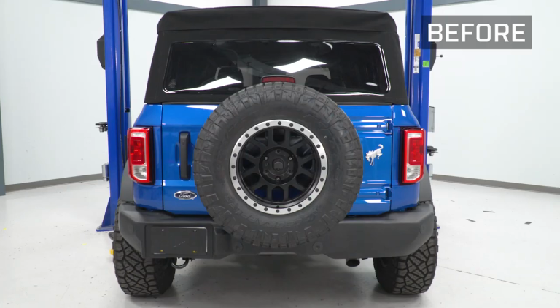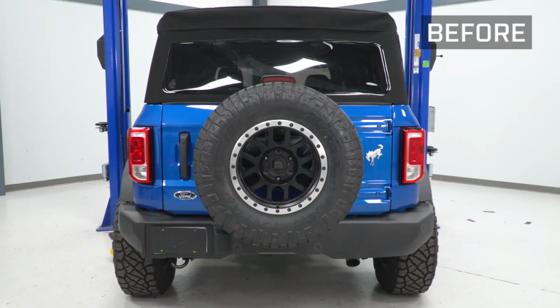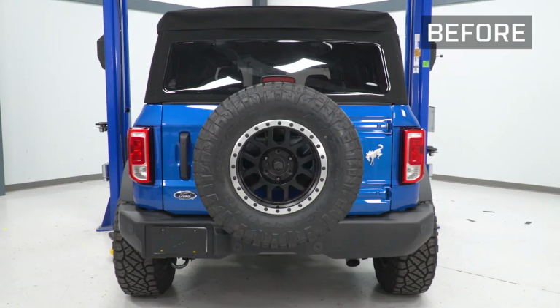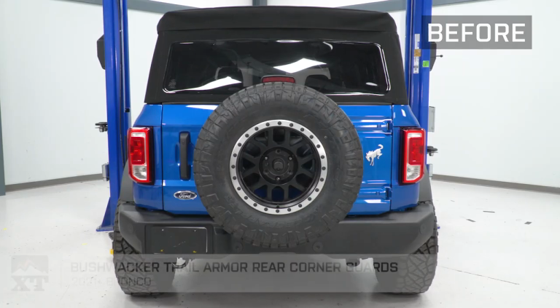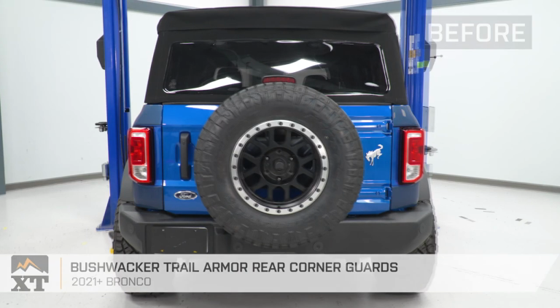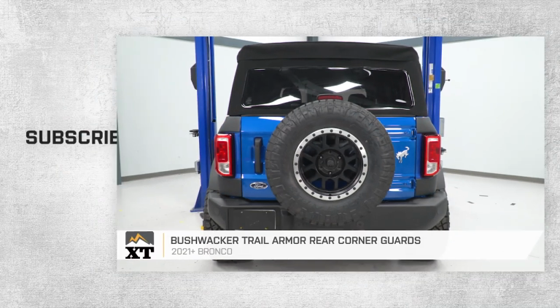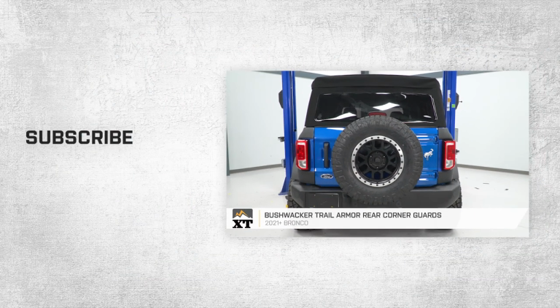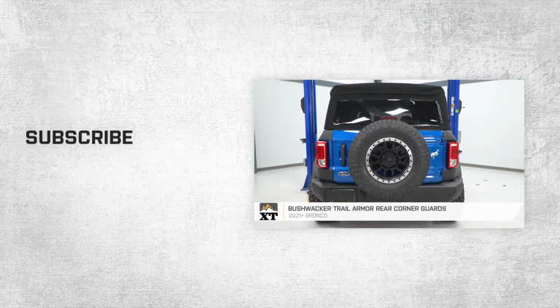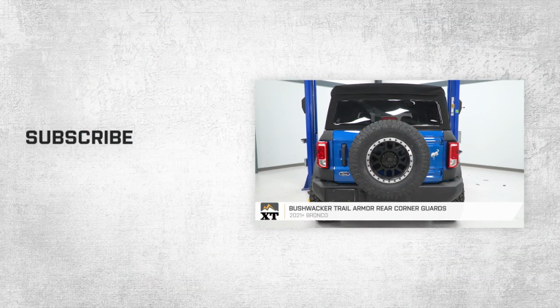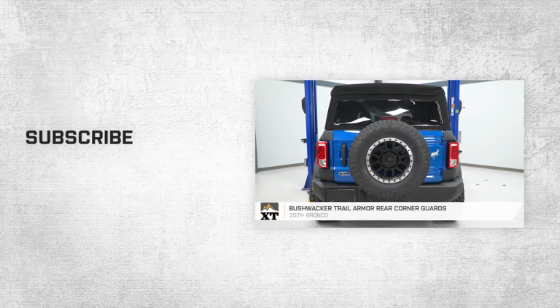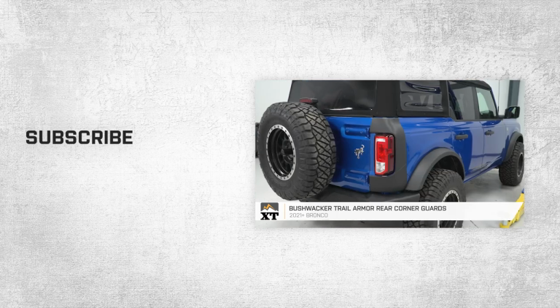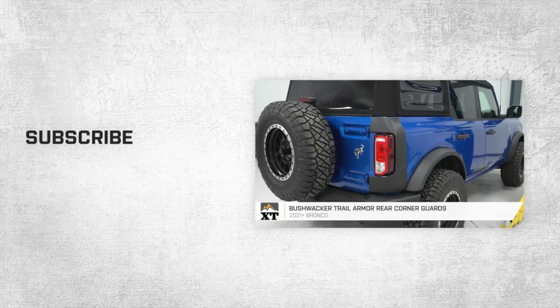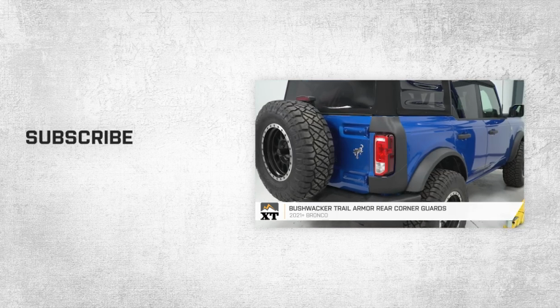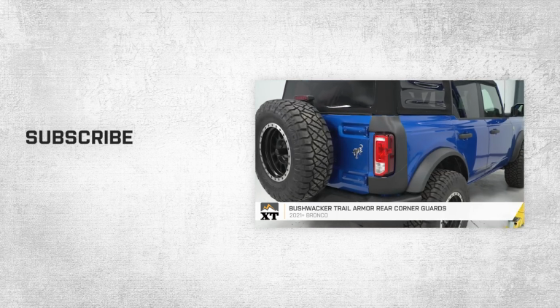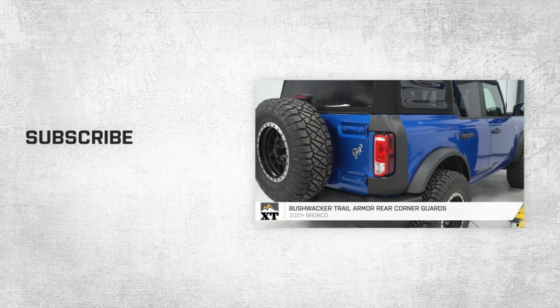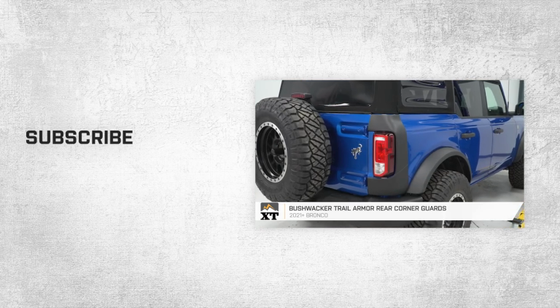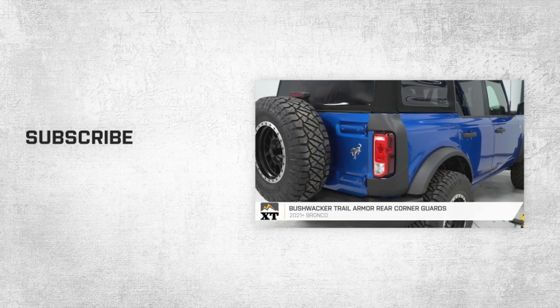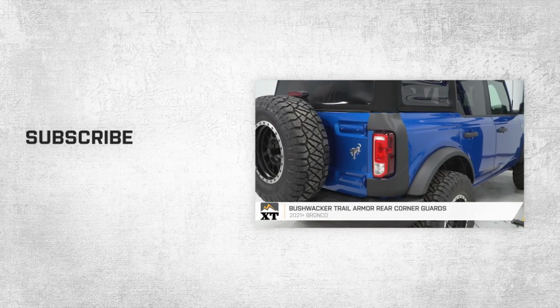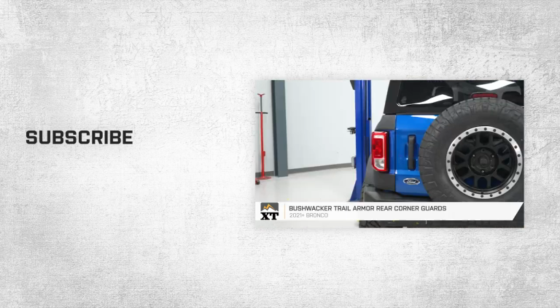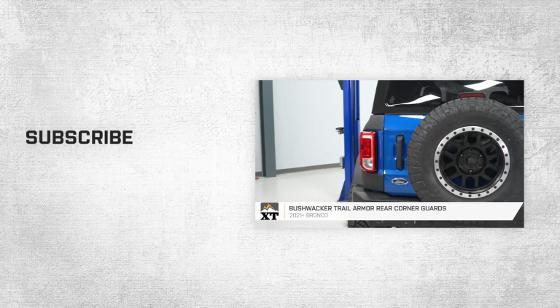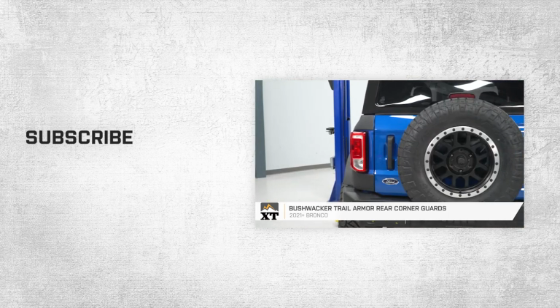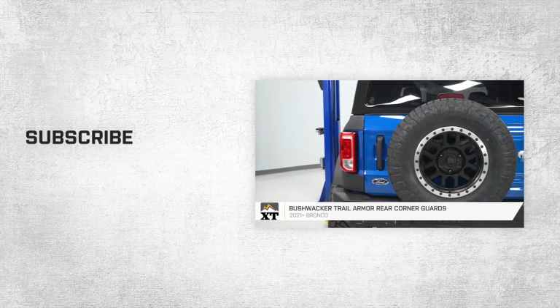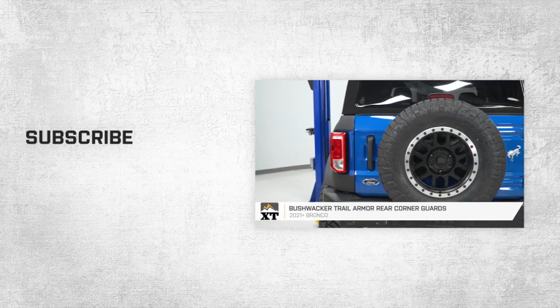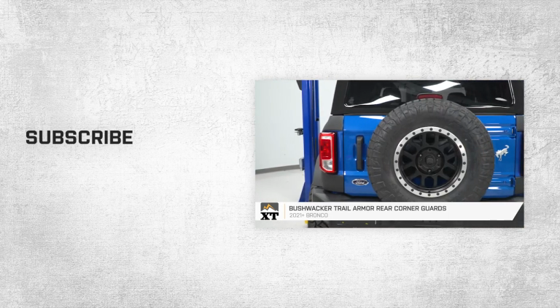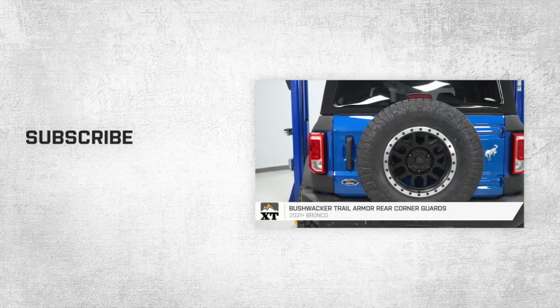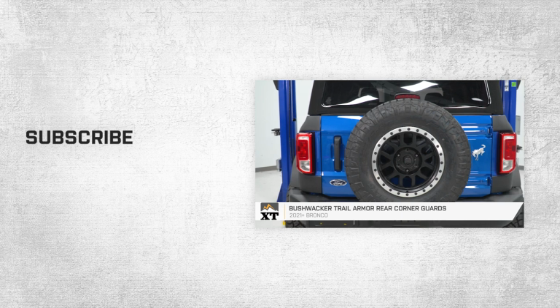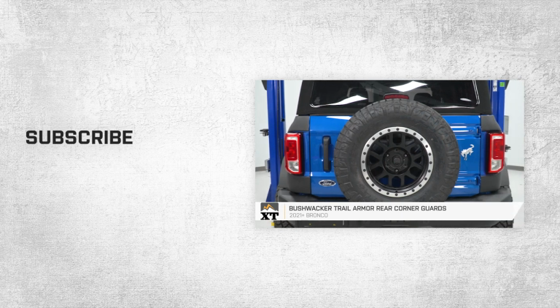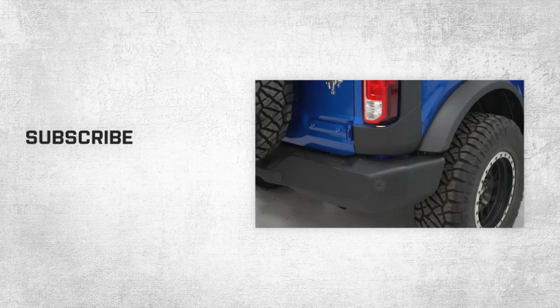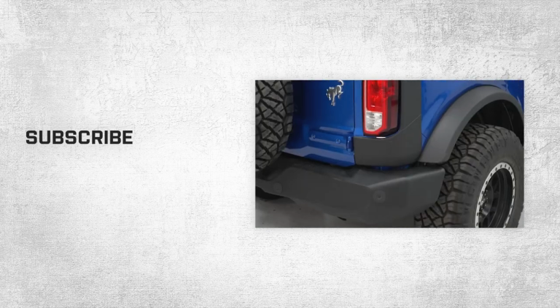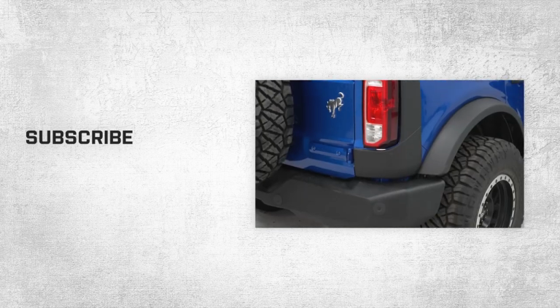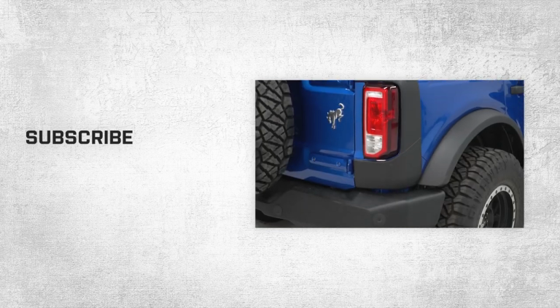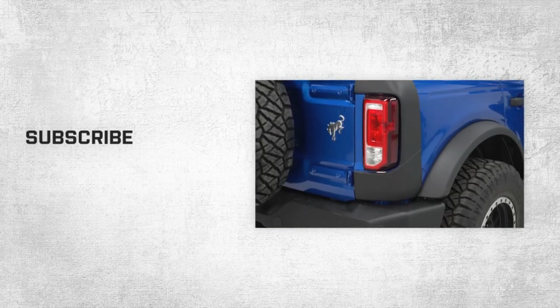That wraps up this review and install of our Bushwacker Trail Armor Rear Corner Guards for 2021 and up Broncos. Thanks for watching. For all things Bronco, keep it right here at extremeterrain.com.